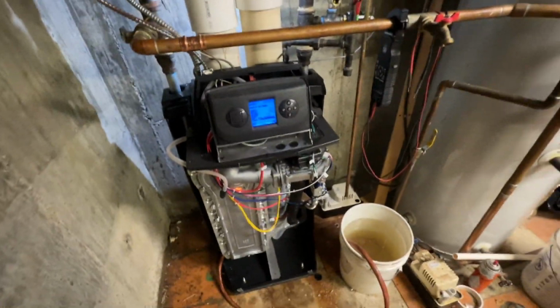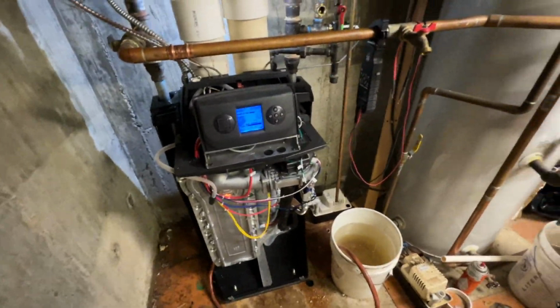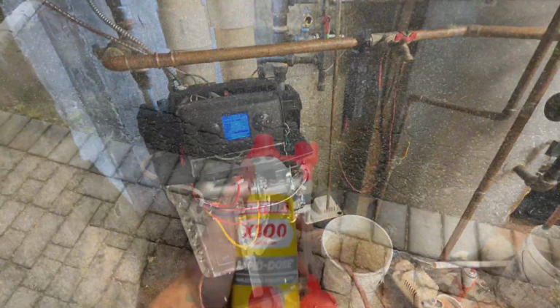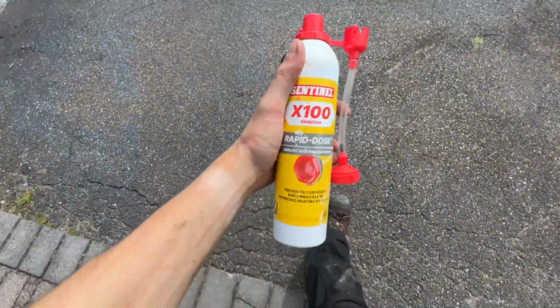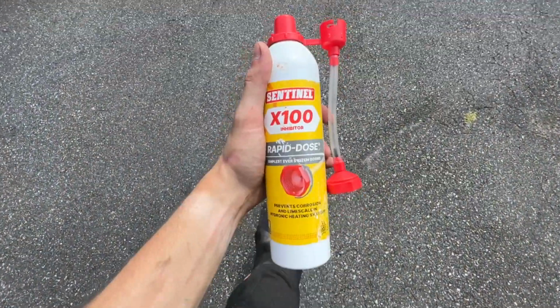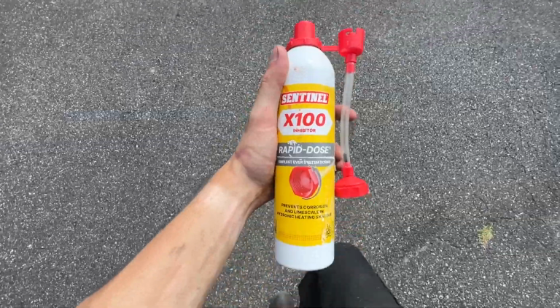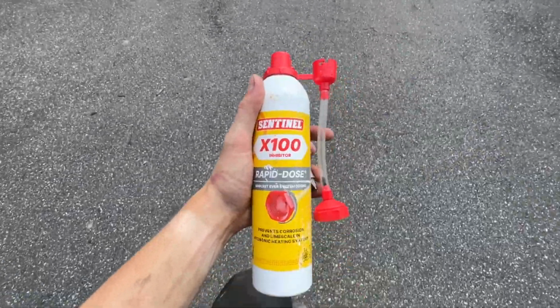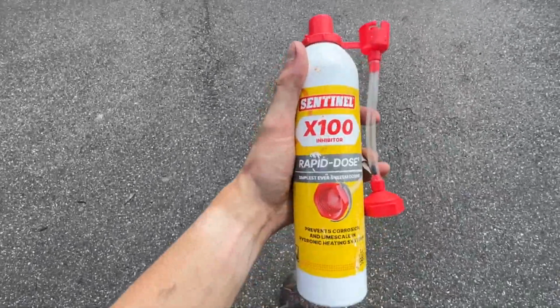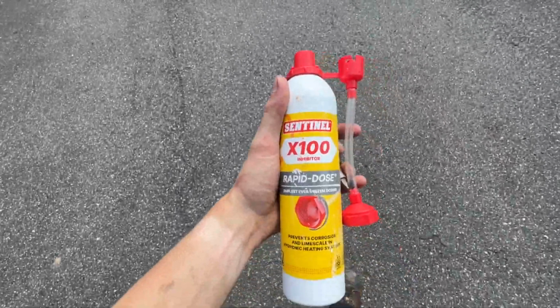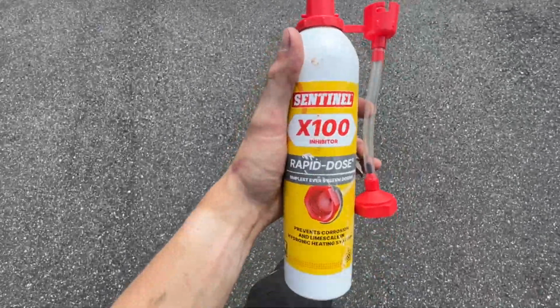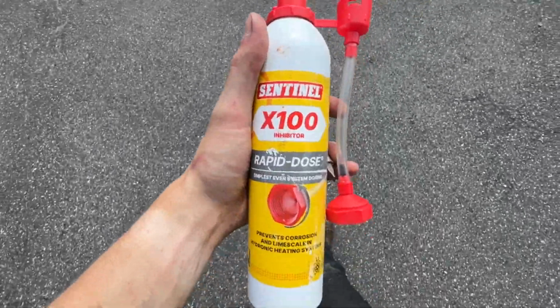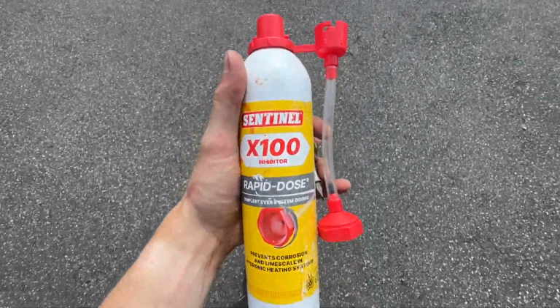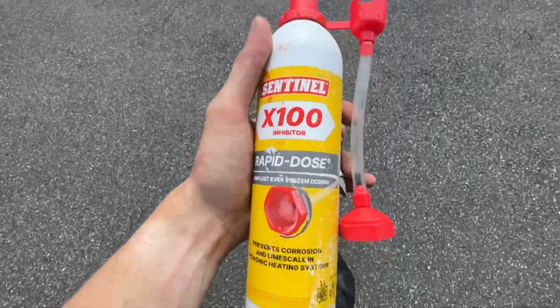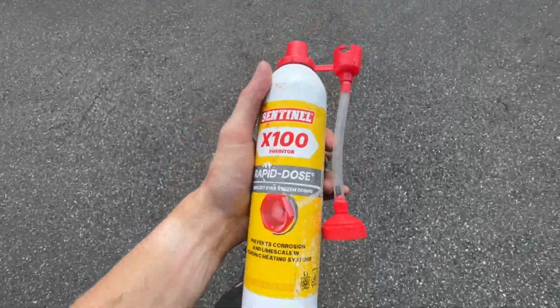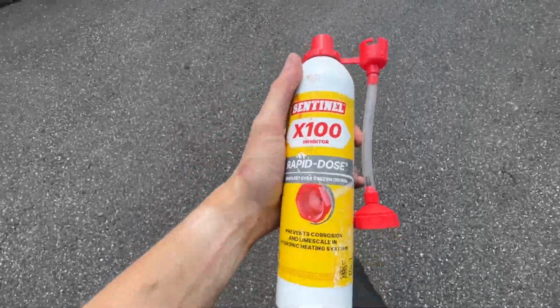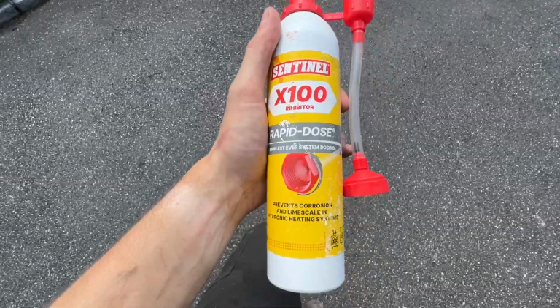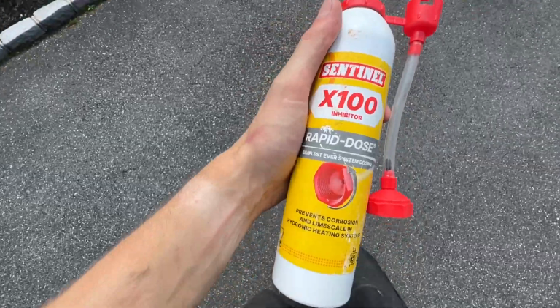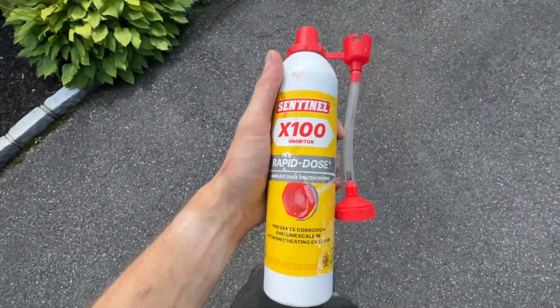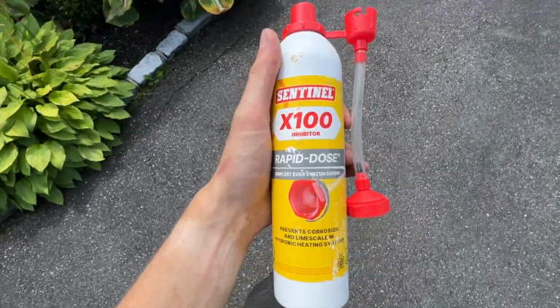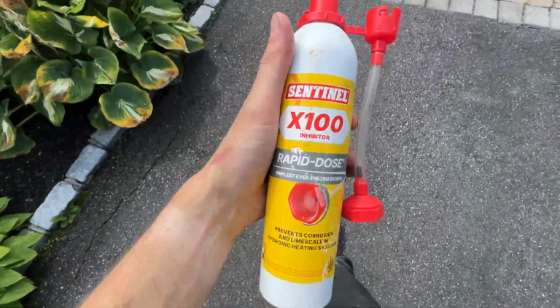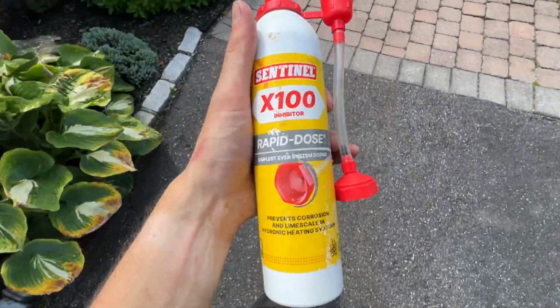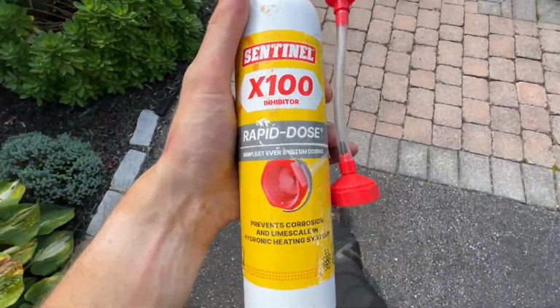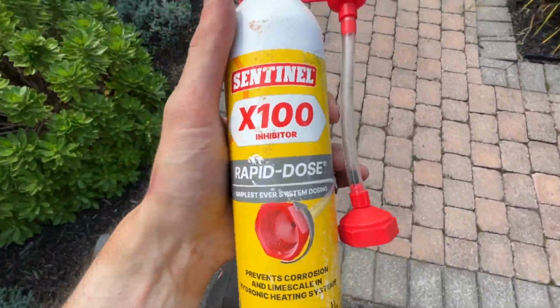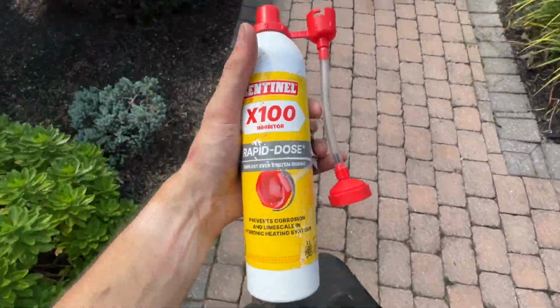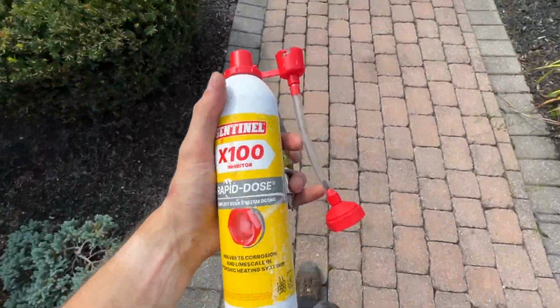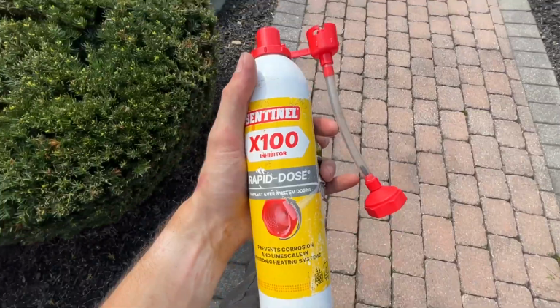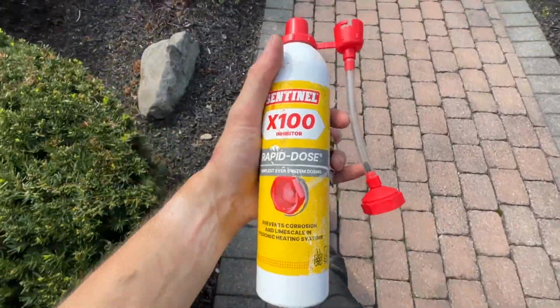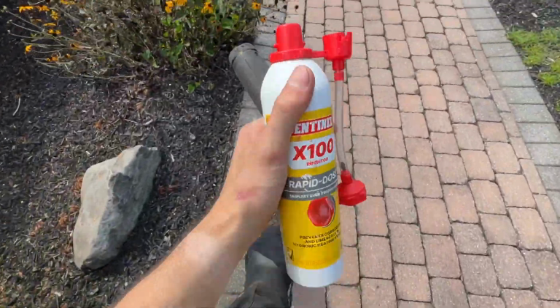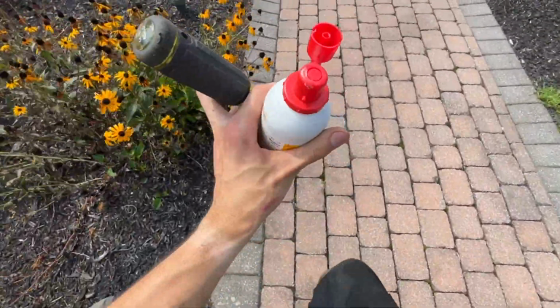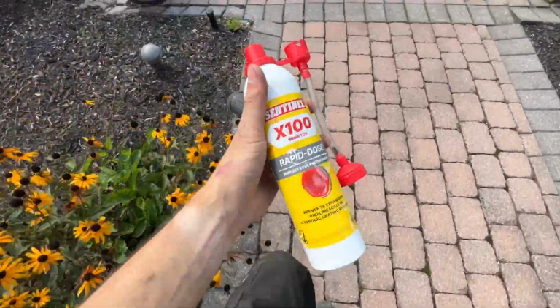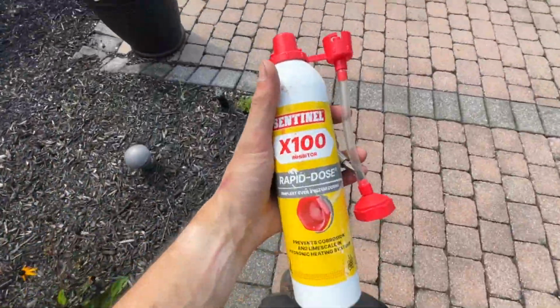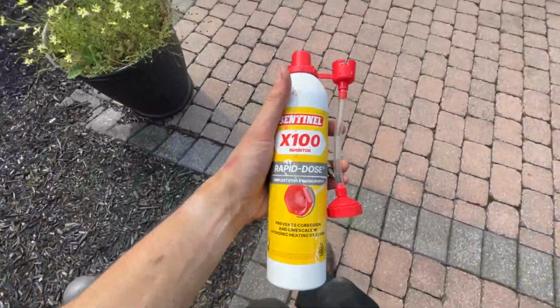We almost forgot one of the most important things — treating the boiler with Sentinel X100. It's mandatory for all of Weil-McLain's boilers. It's an easy inject spray and I'll show you how it goes in.